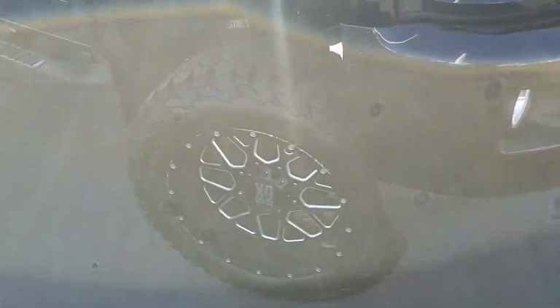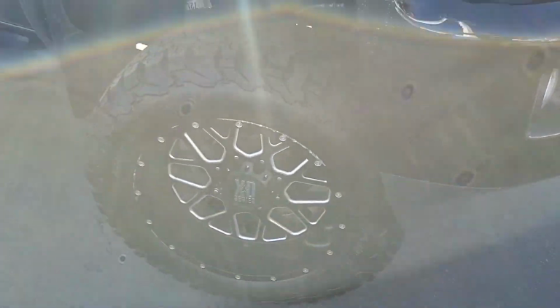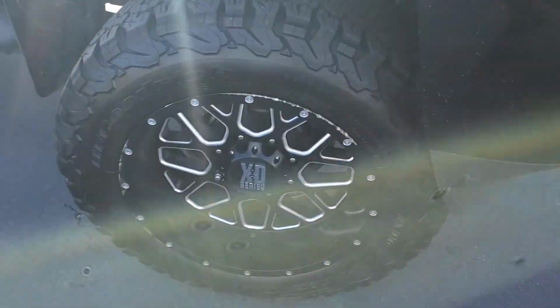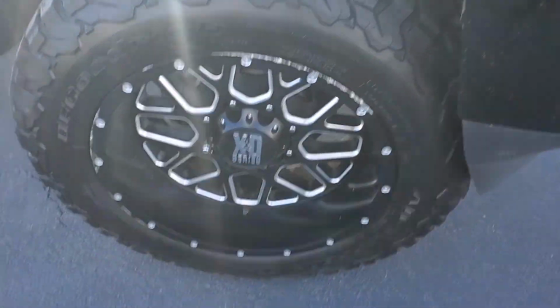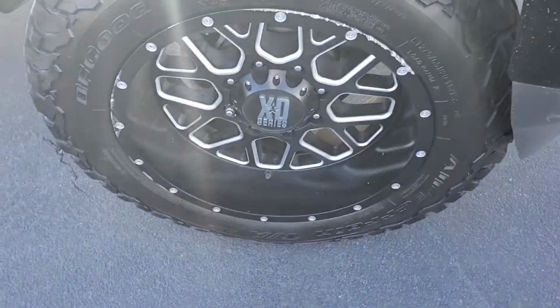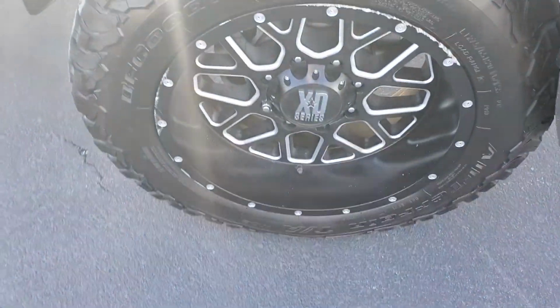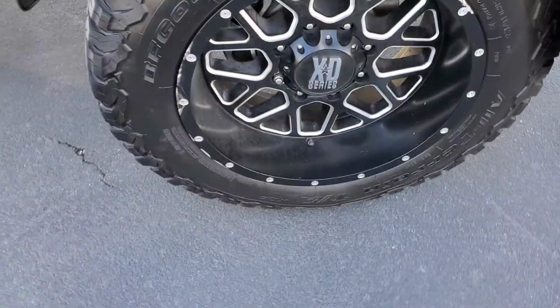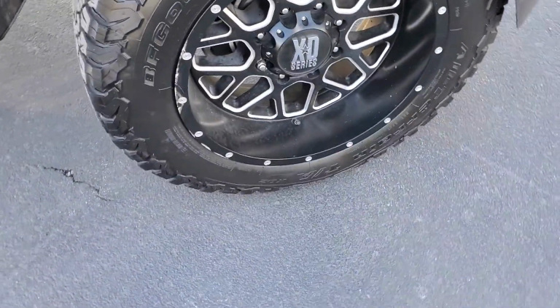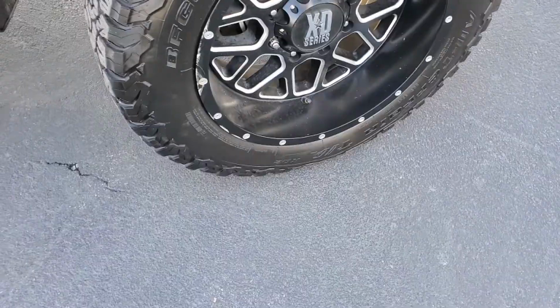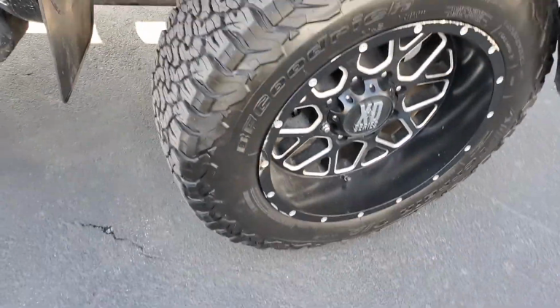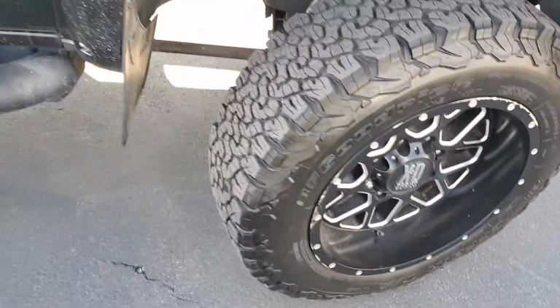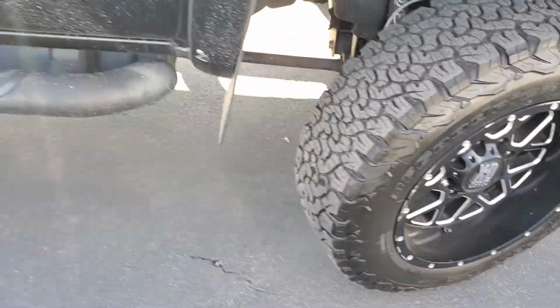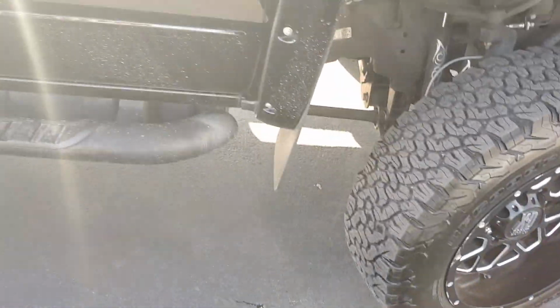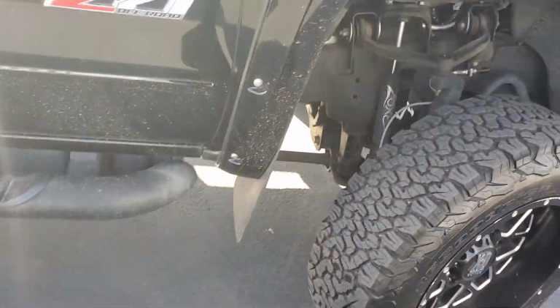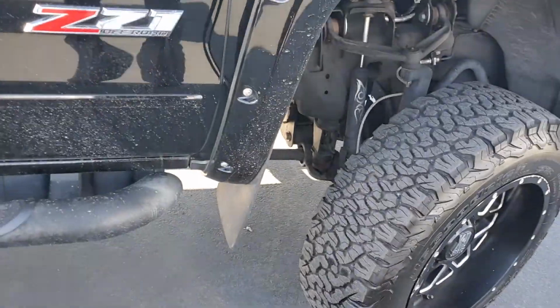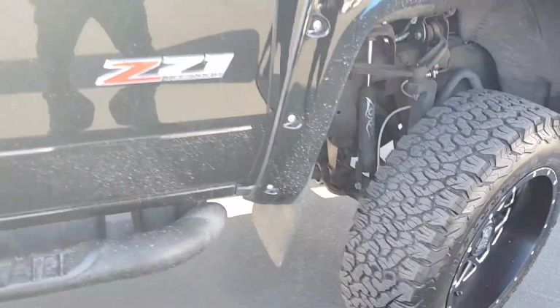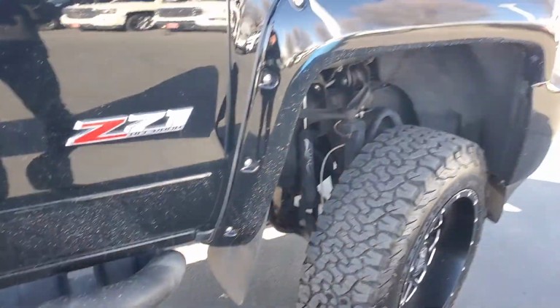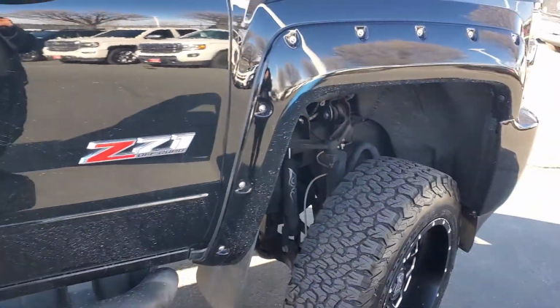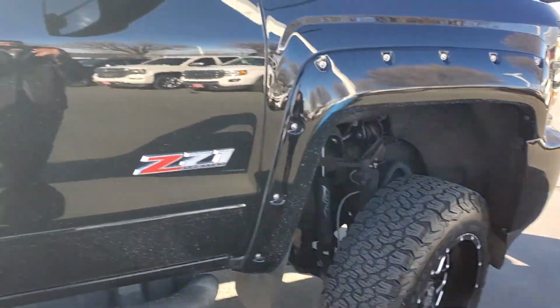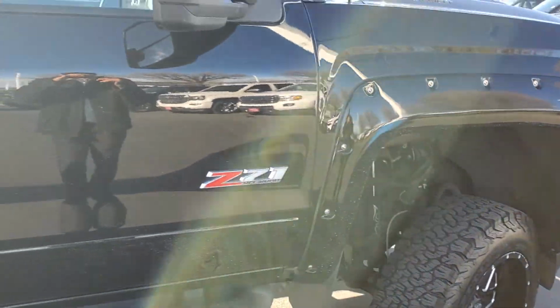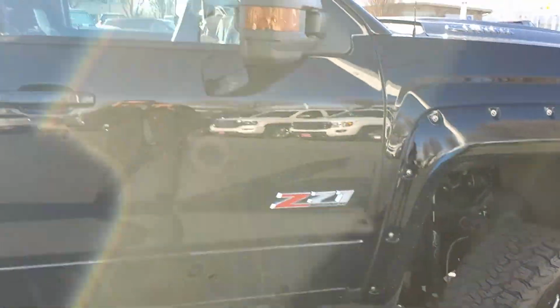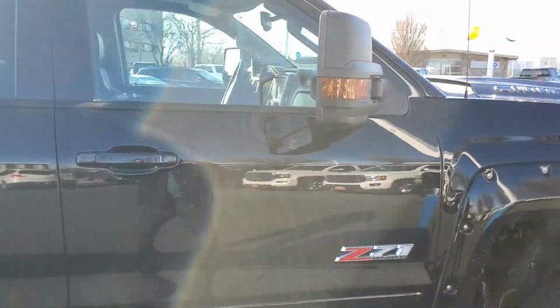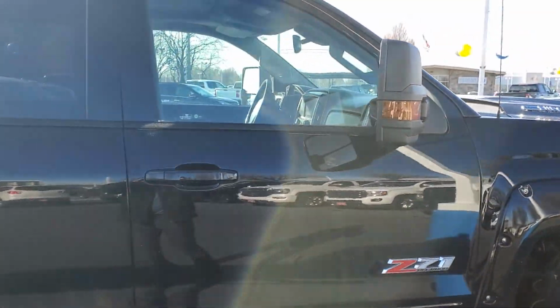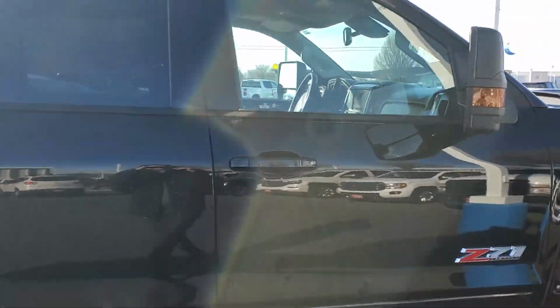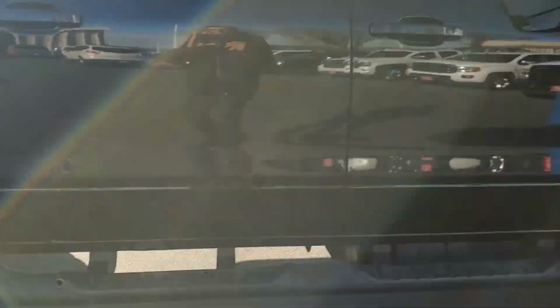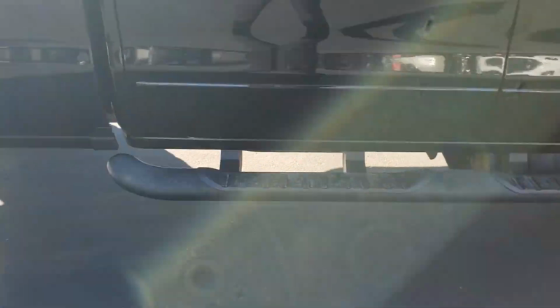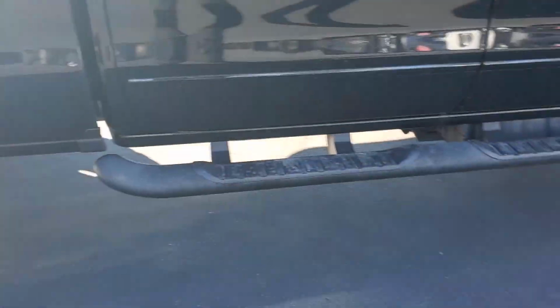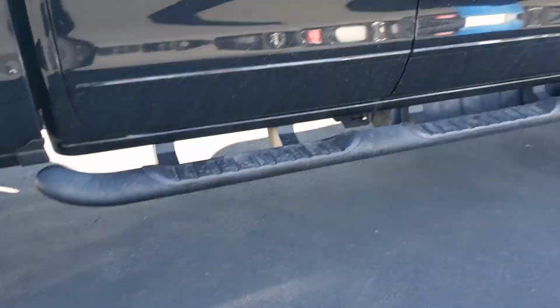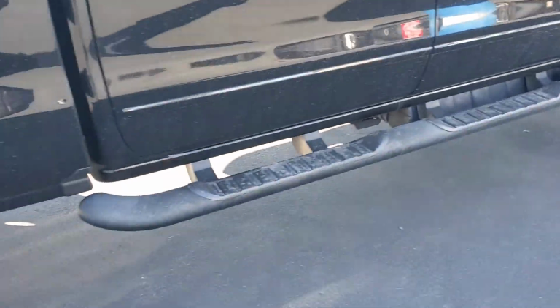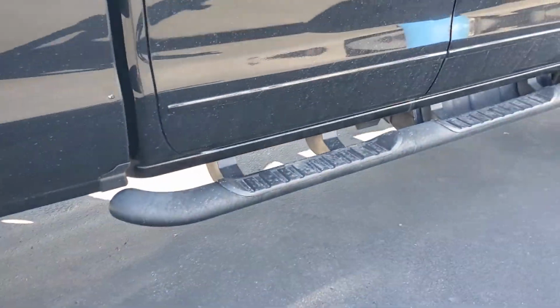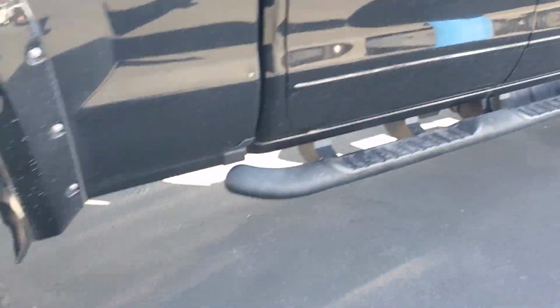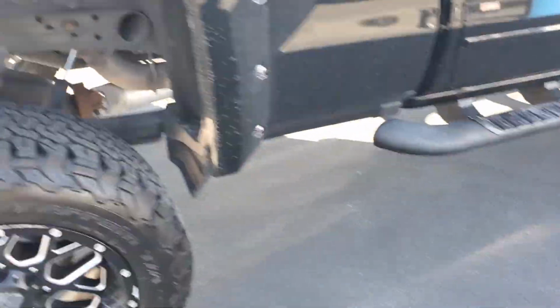Check out these rims — very nice looking rims — and the tires. And you've got the running boards on here as well.